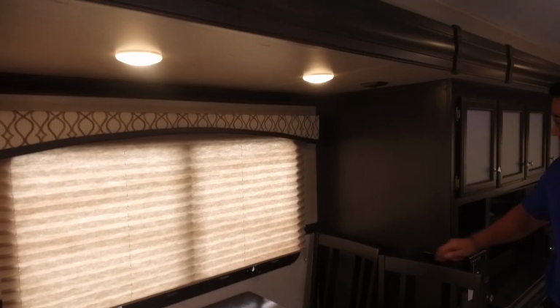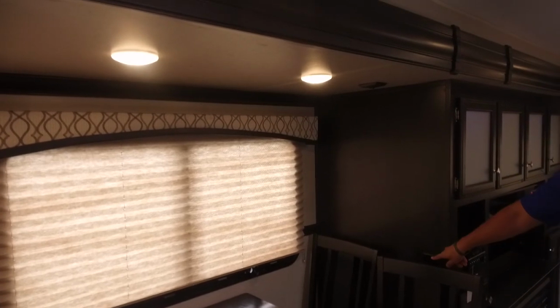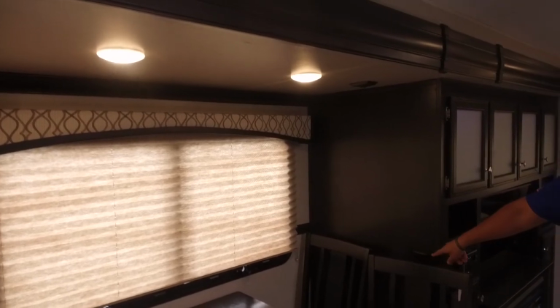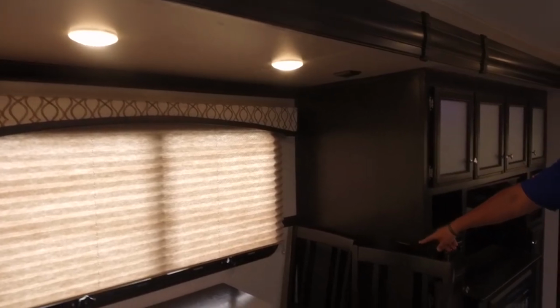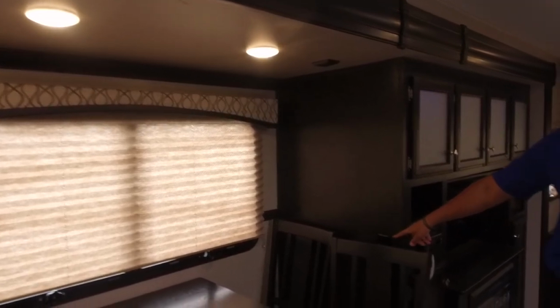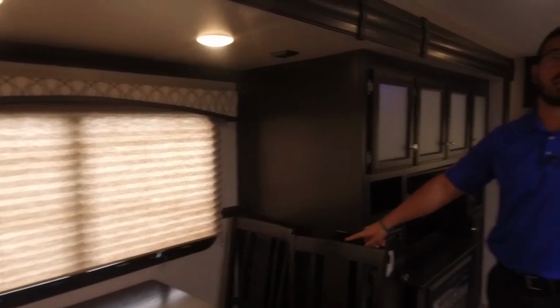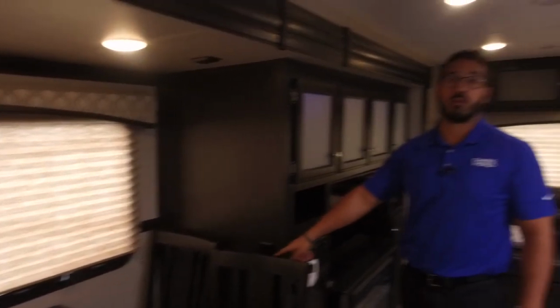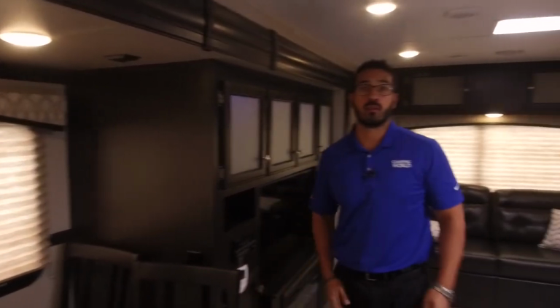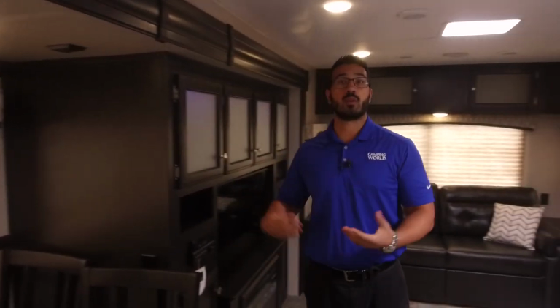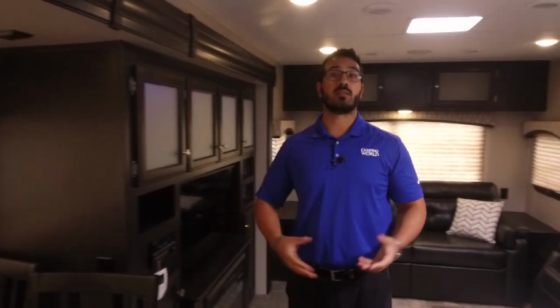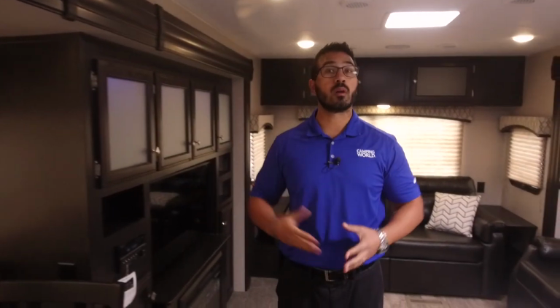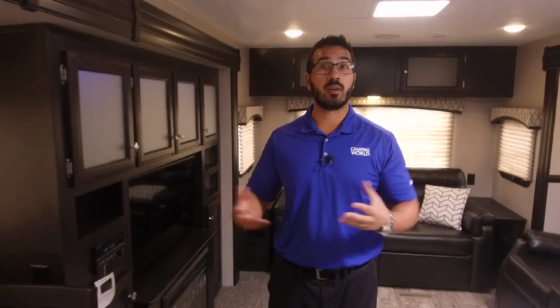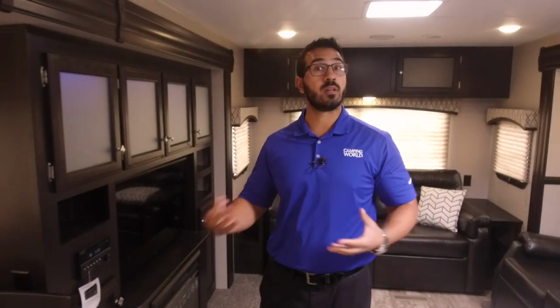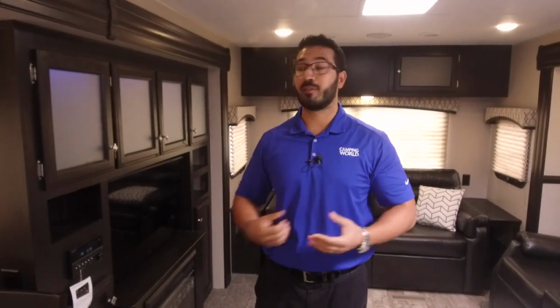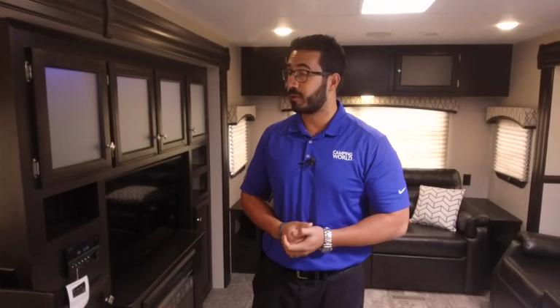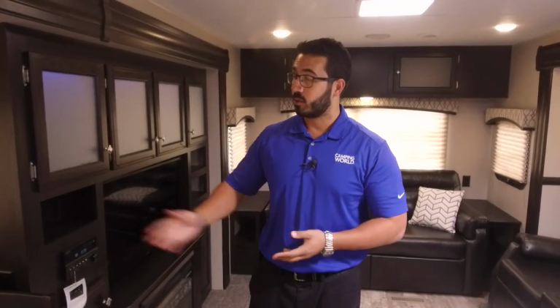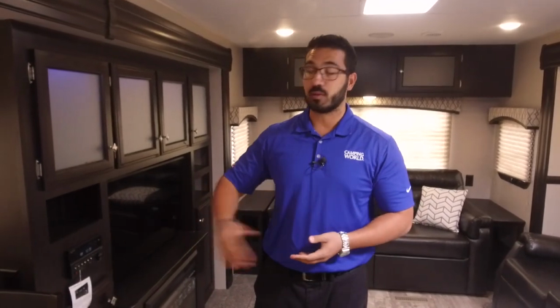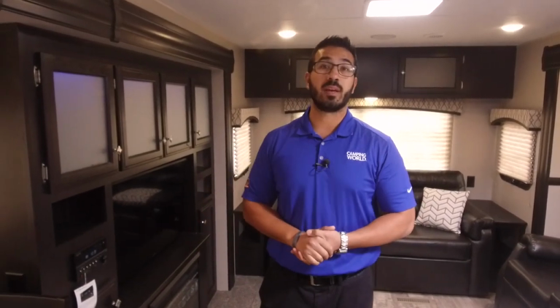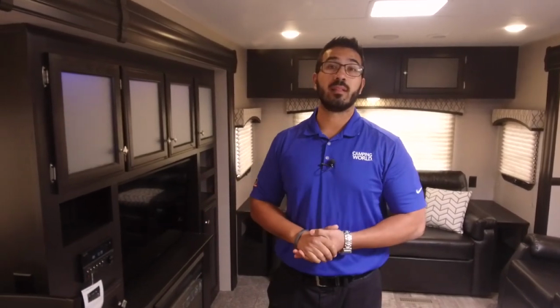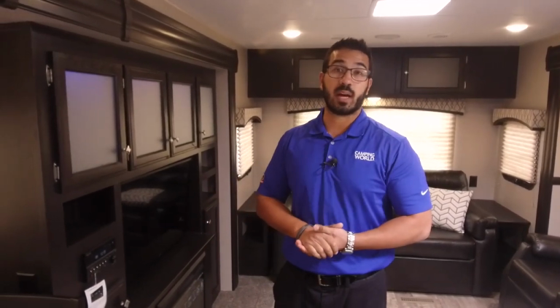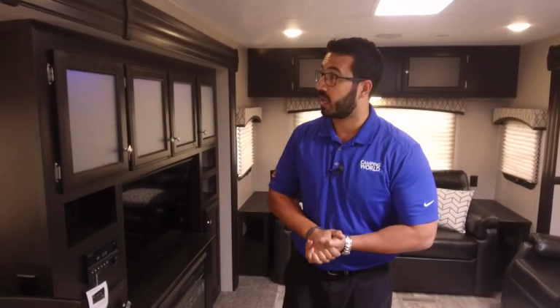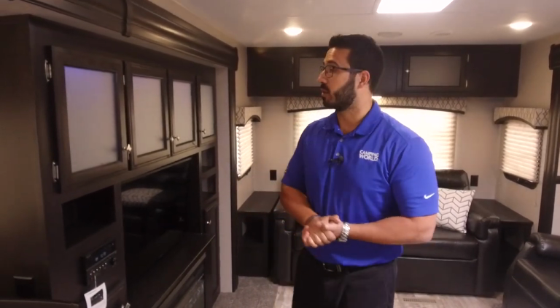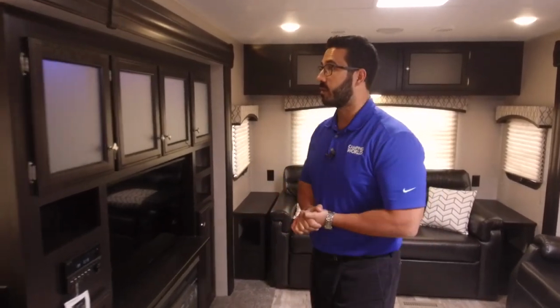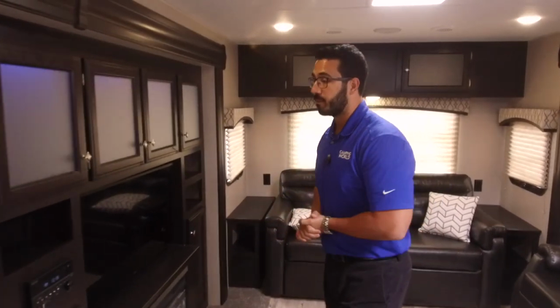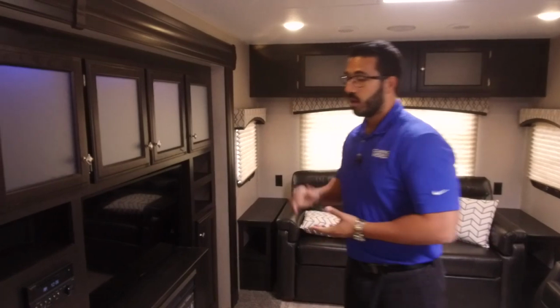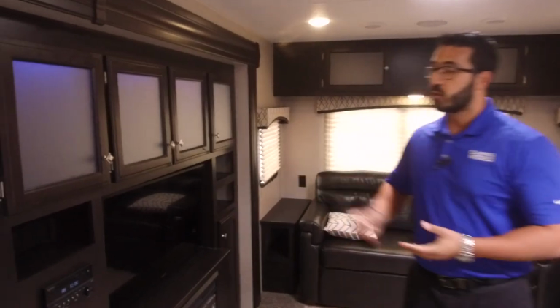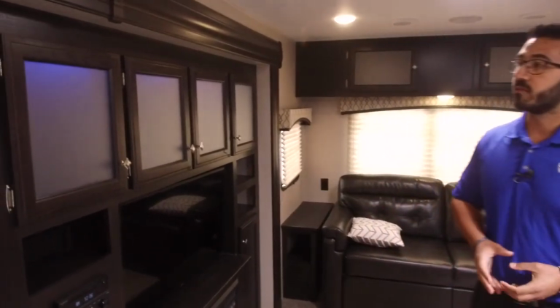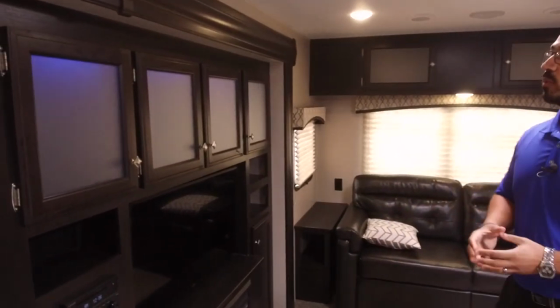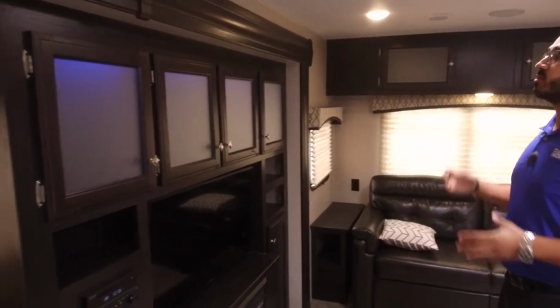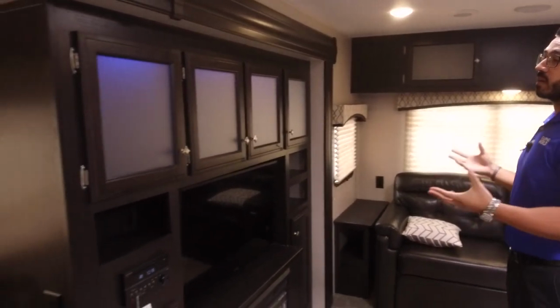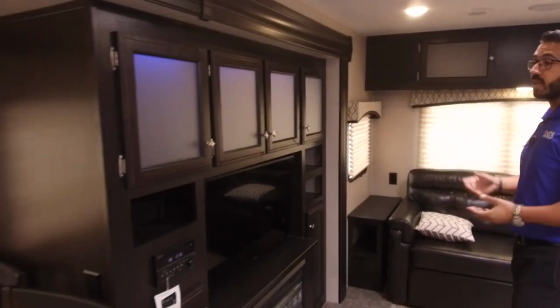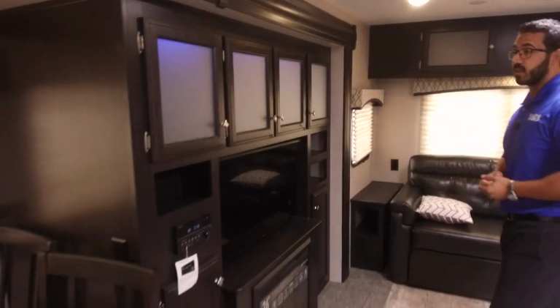There are windows to let in natural light and LED lights for the evening. You also have an electrical outlet back here, so if you need to plug in a laptop or tablet while you travel, you can certainly do that.